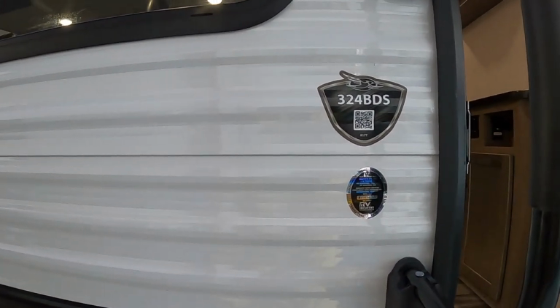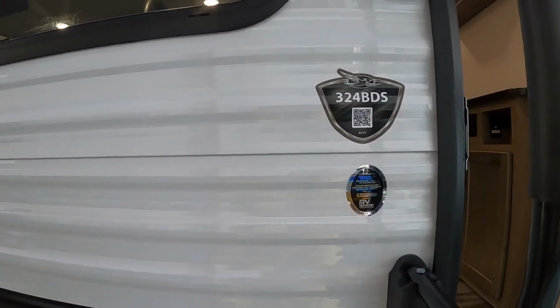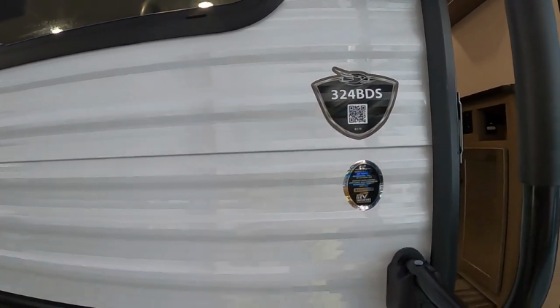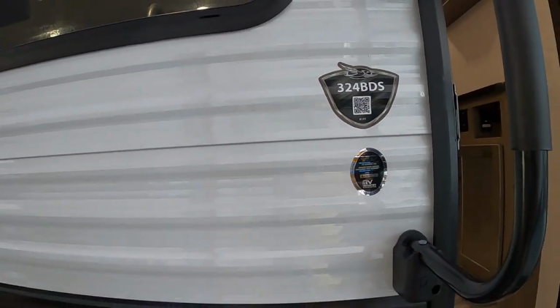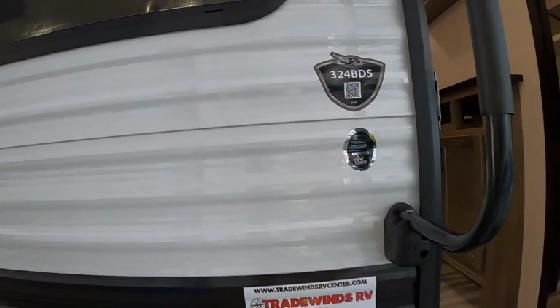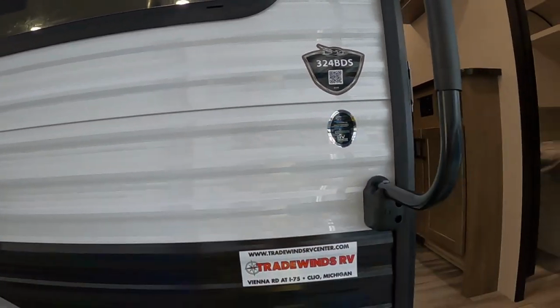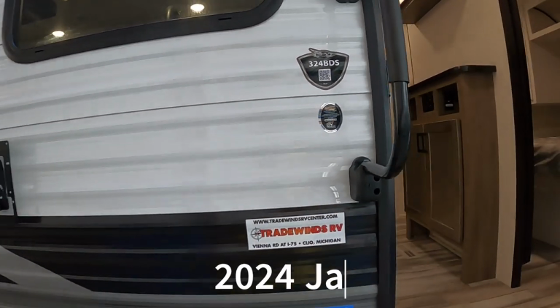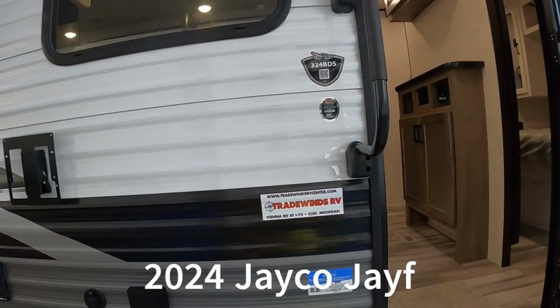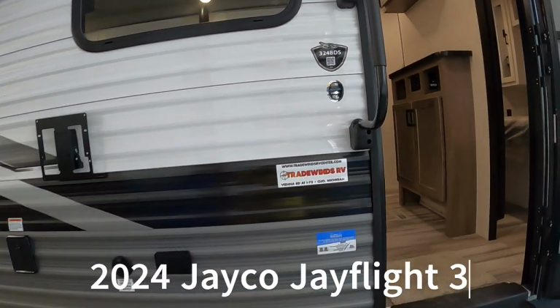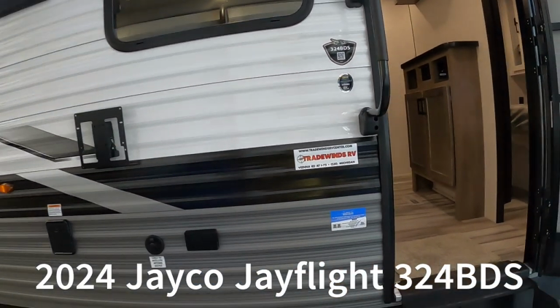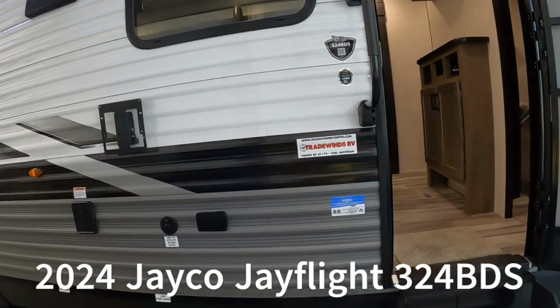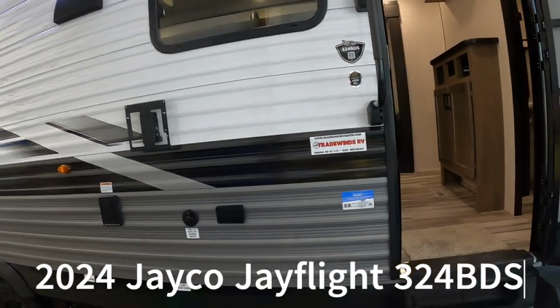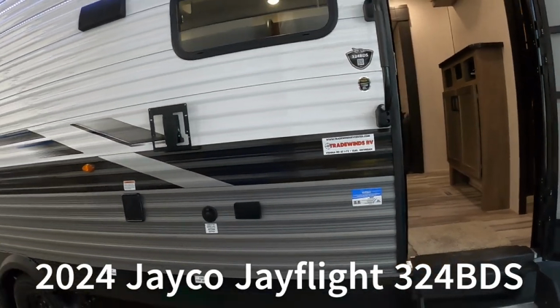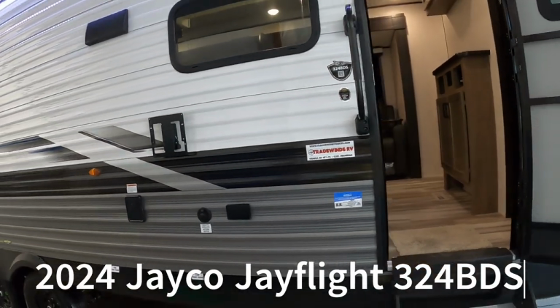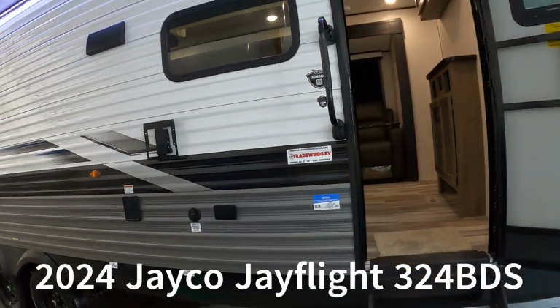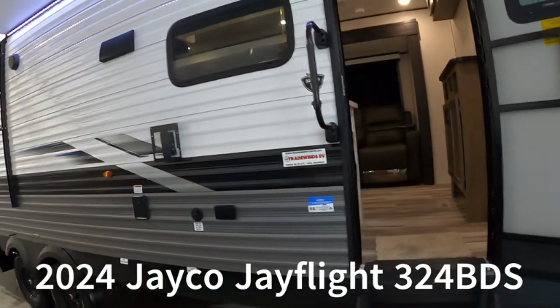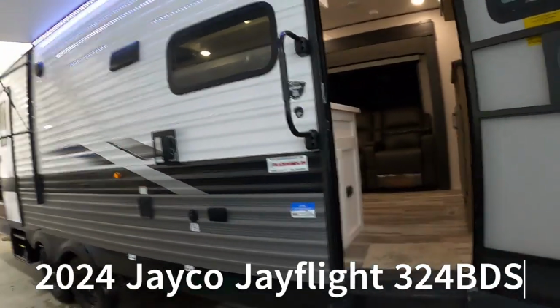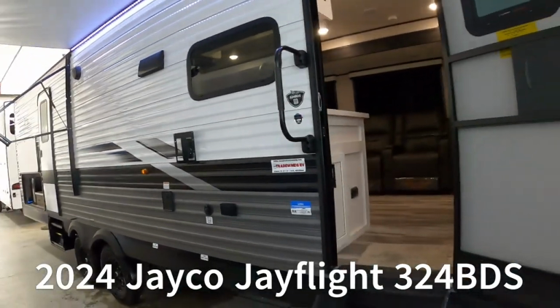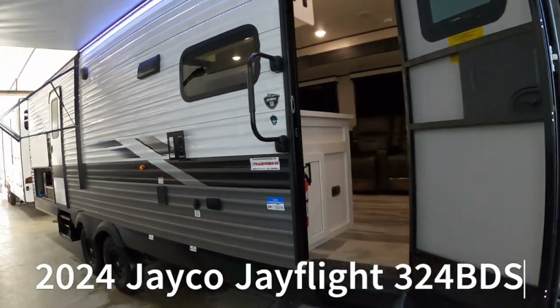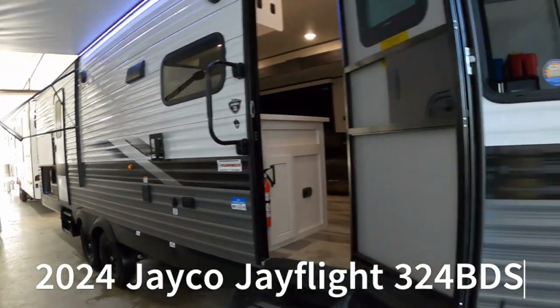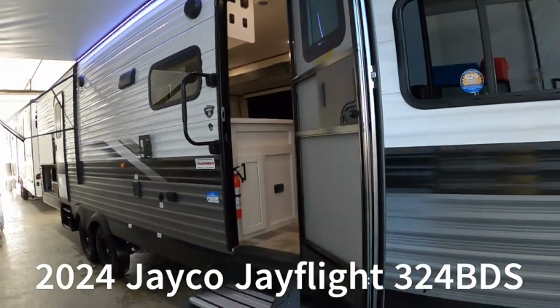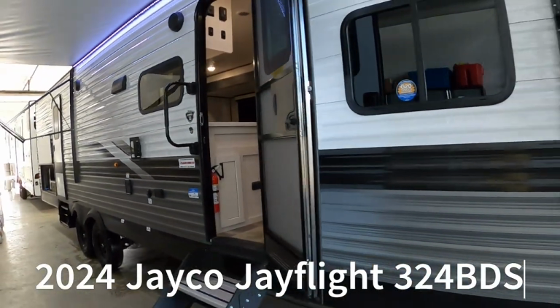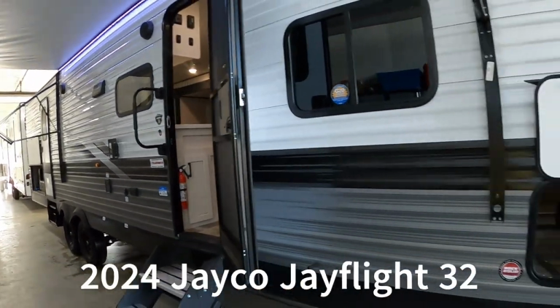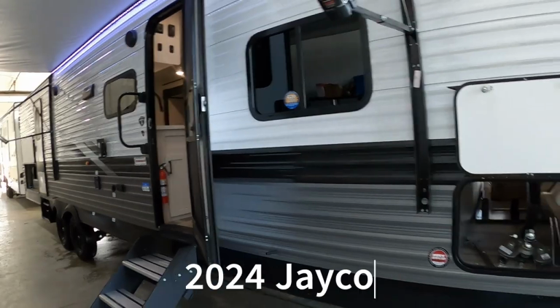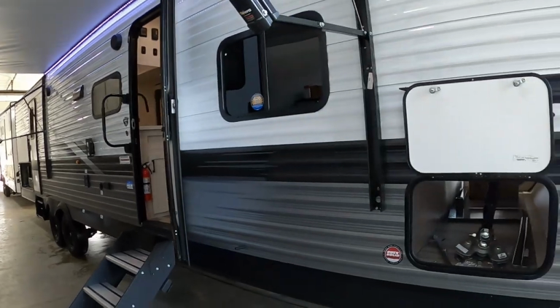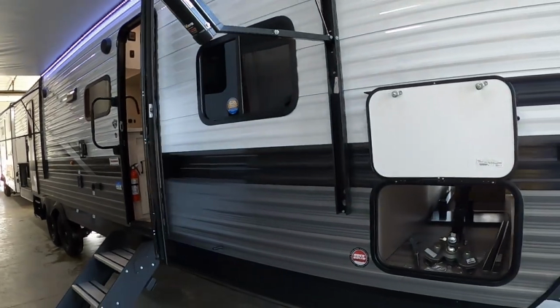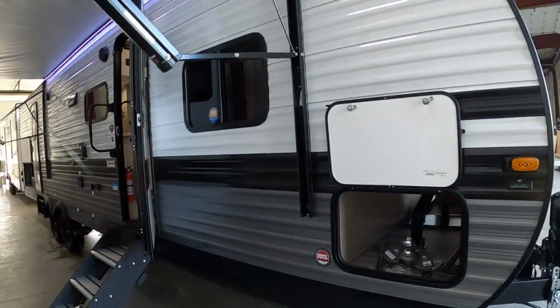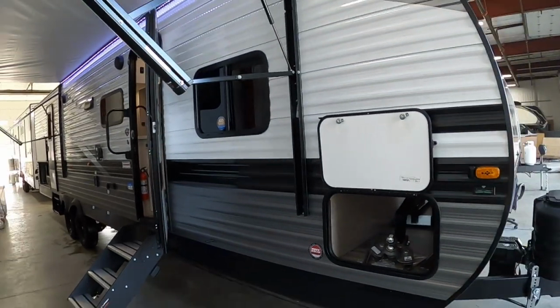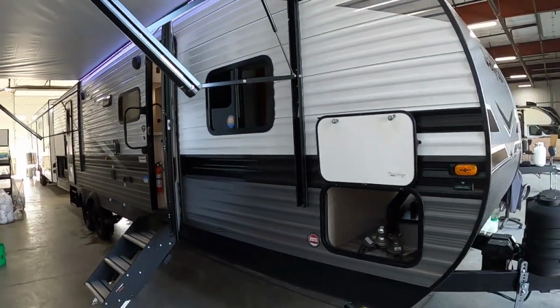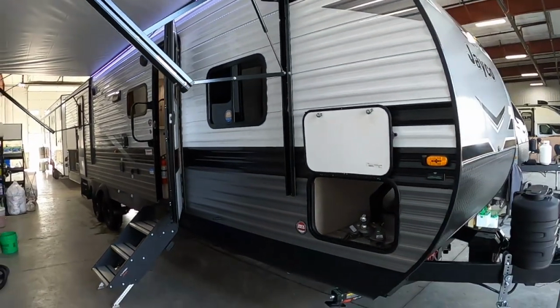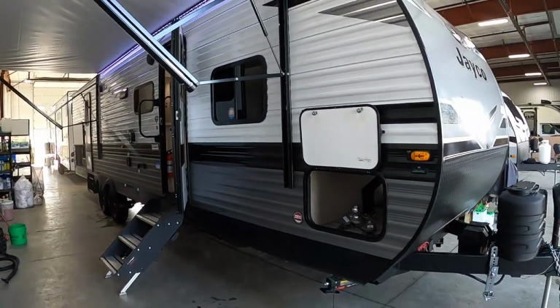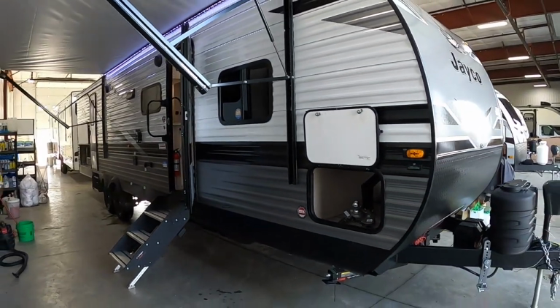Hello, this is Michael Traben's RV Center here to congratulate you on your 2024 J-Flight 324 BDS travel trailer. I'm going to walk you around it and show you how to use a few things to get the best out of your camping experience.